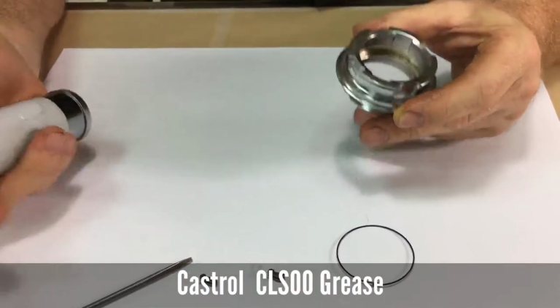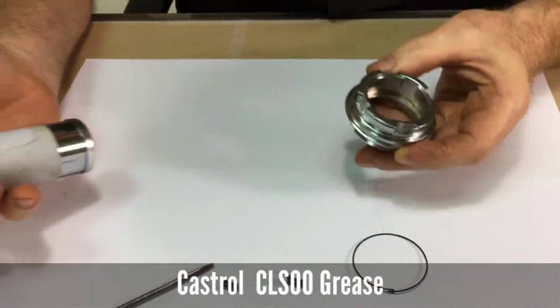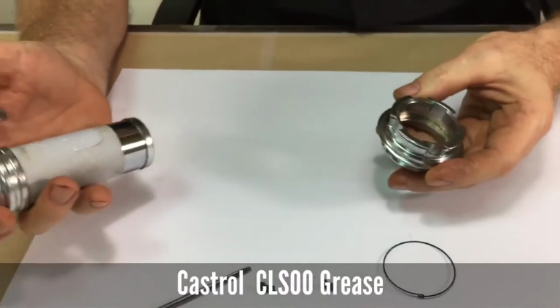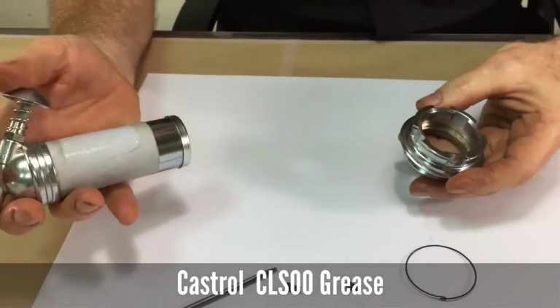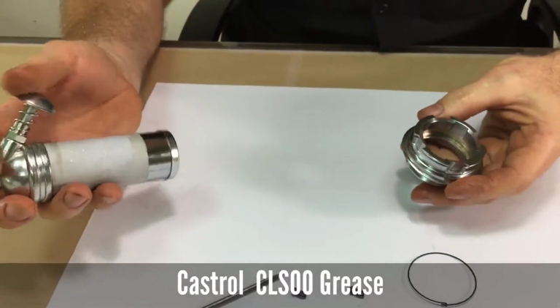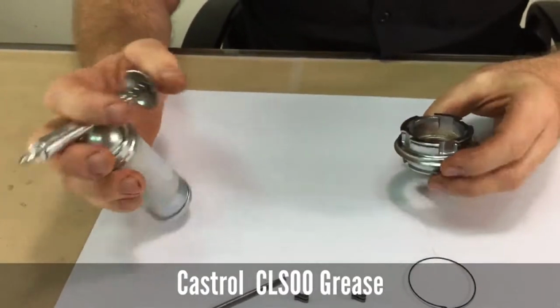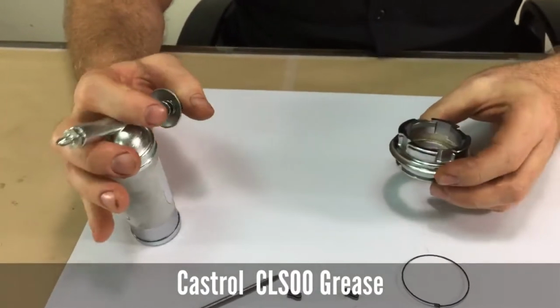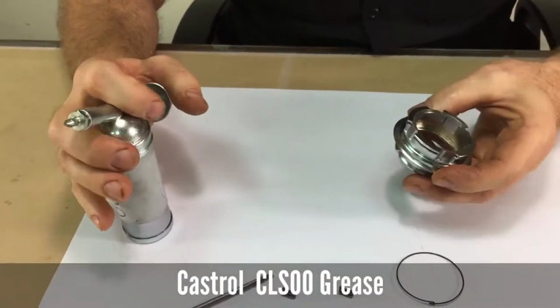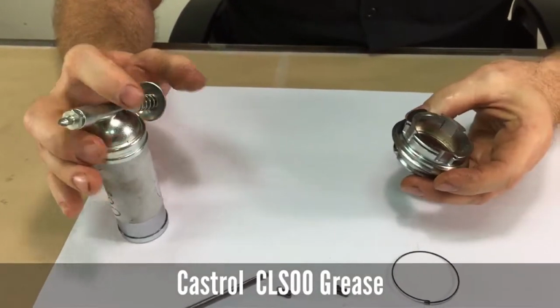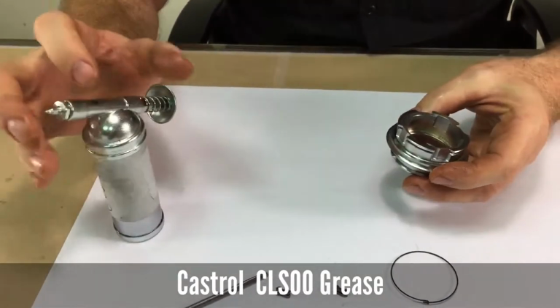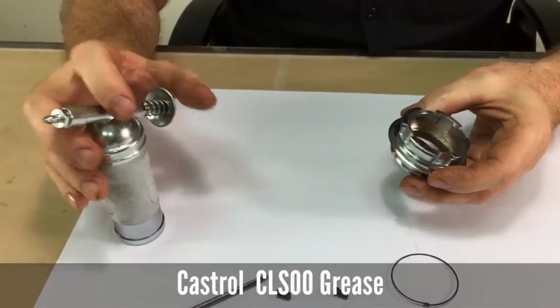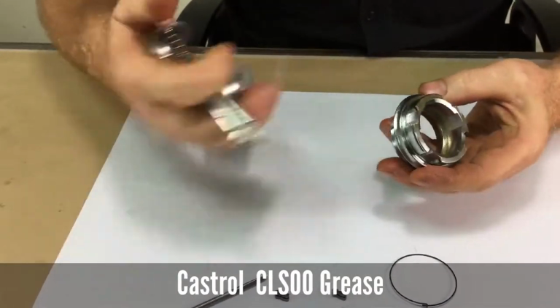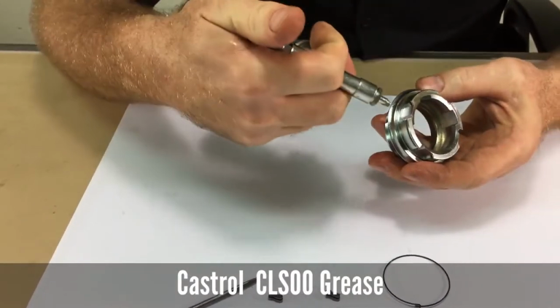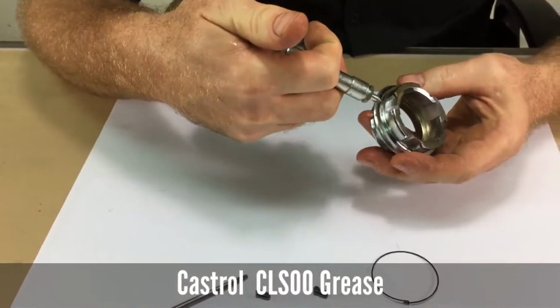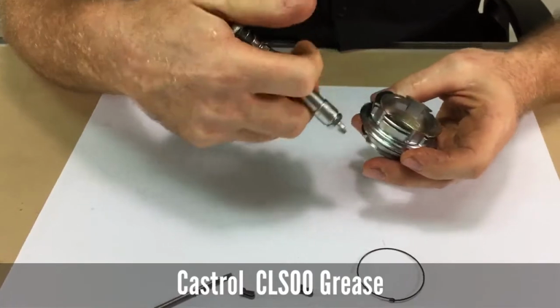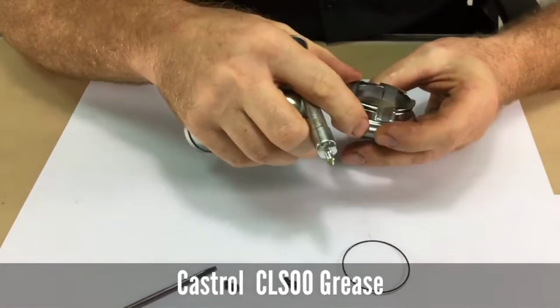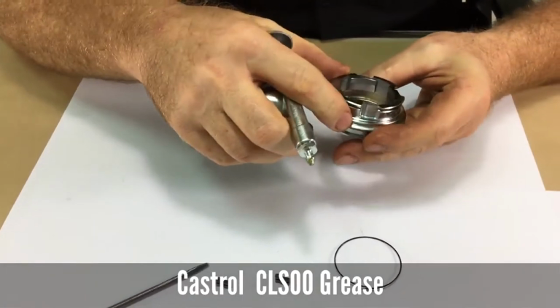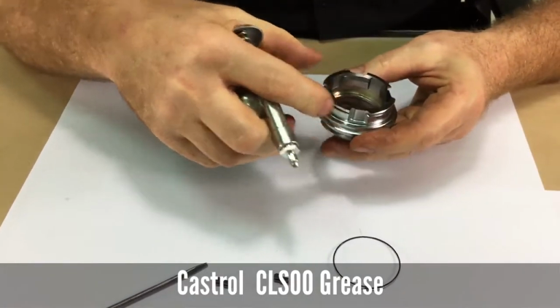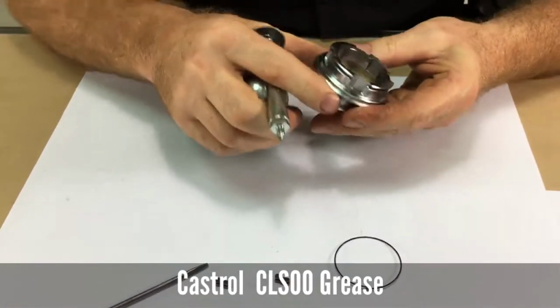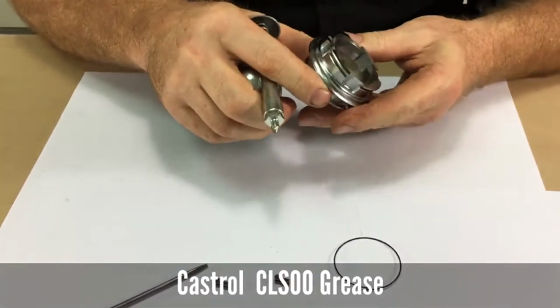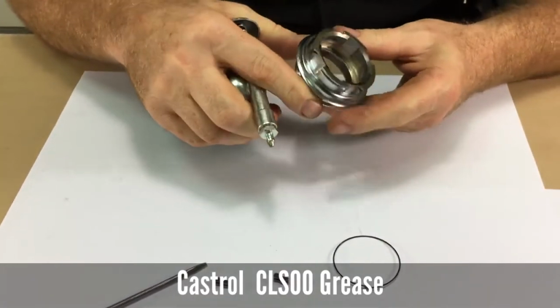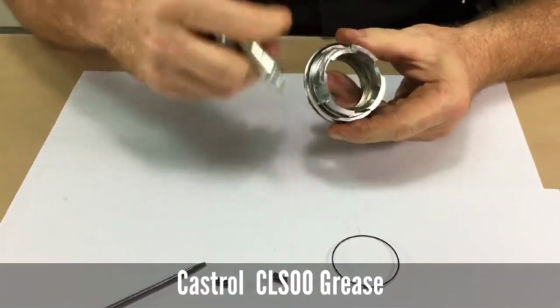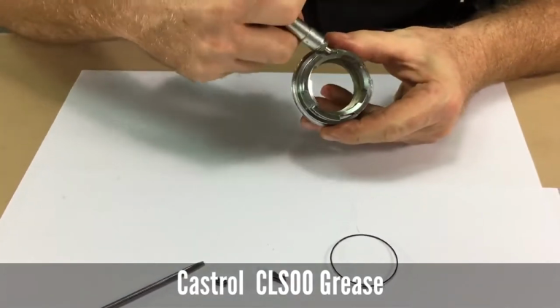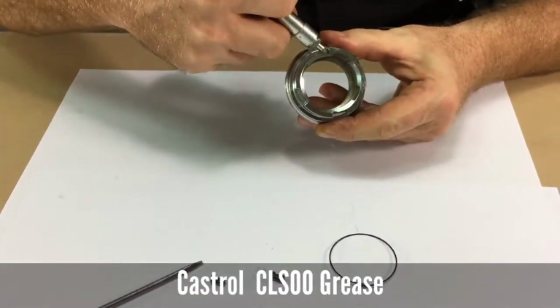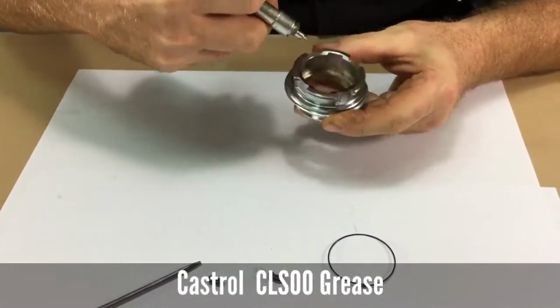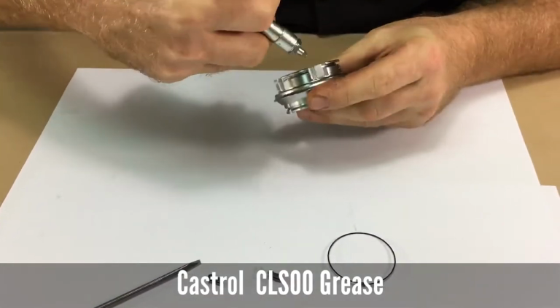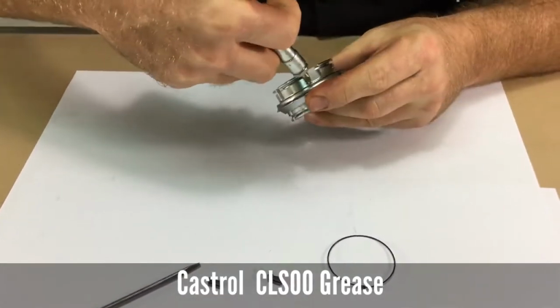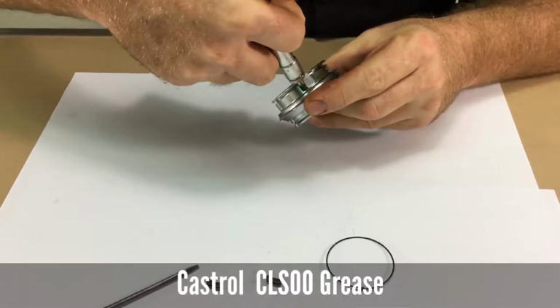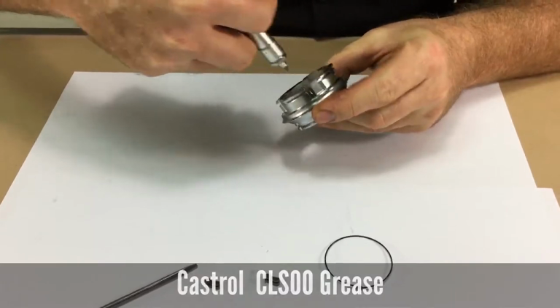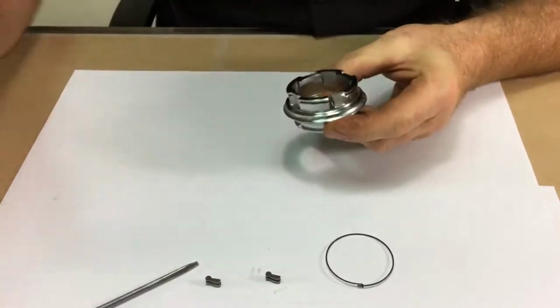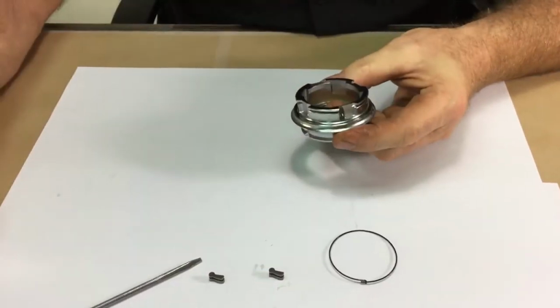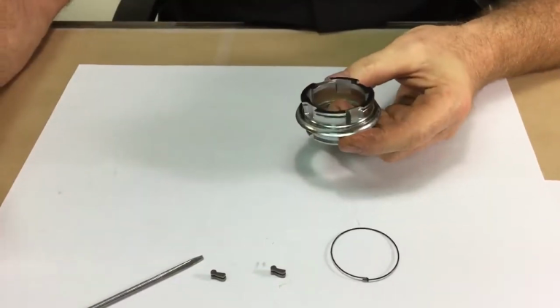Use Castrol CLS00 grease and apply some grease into the pawl seats.